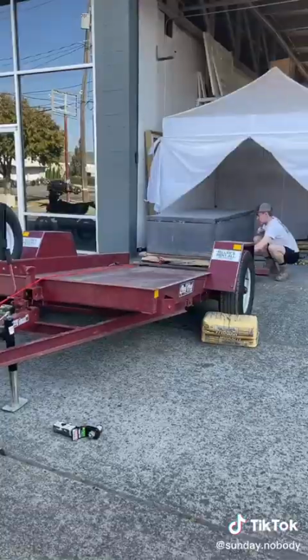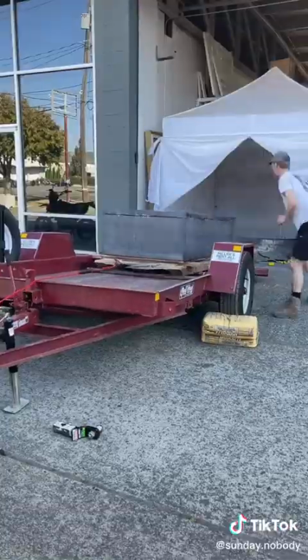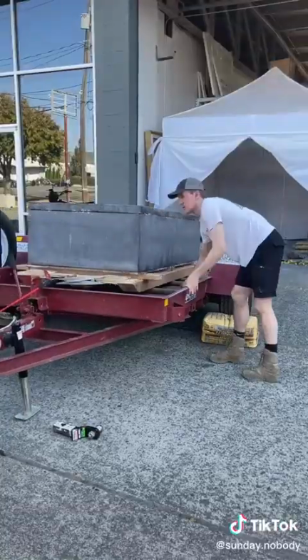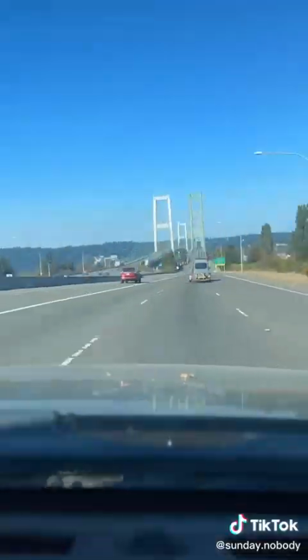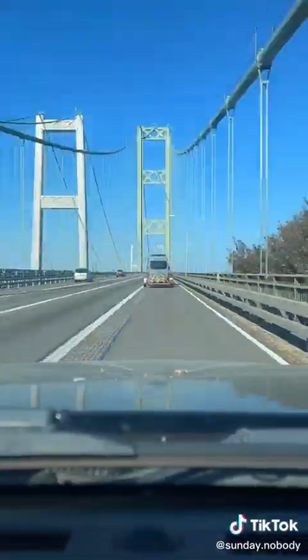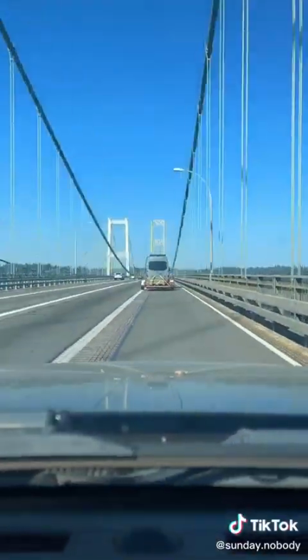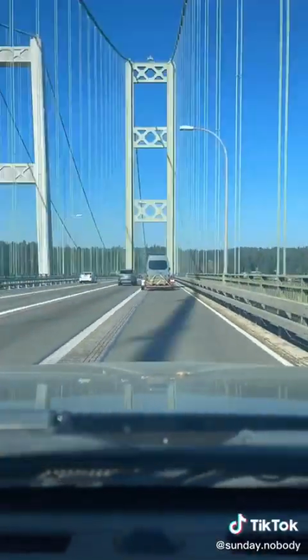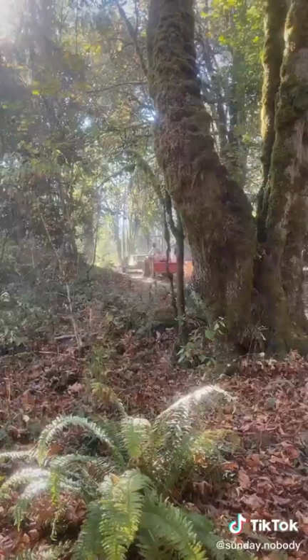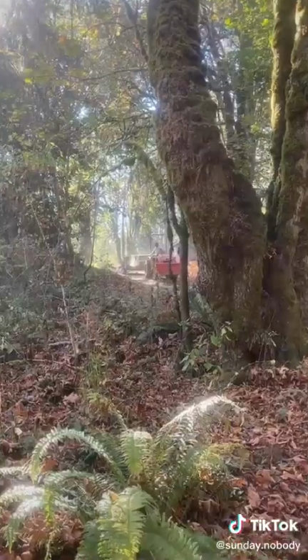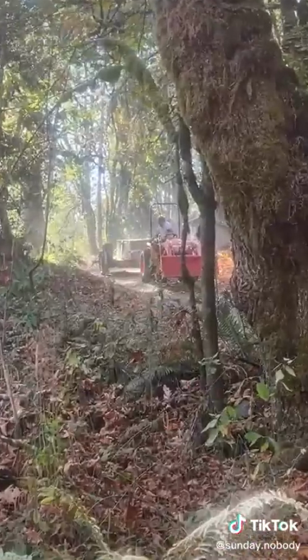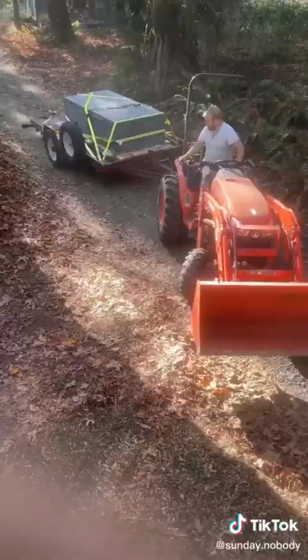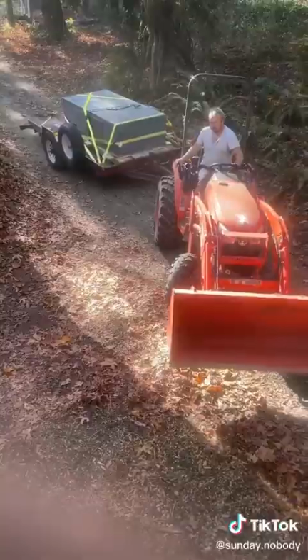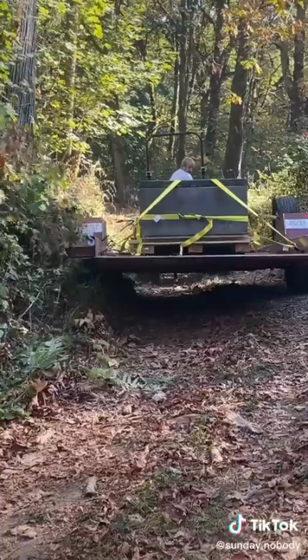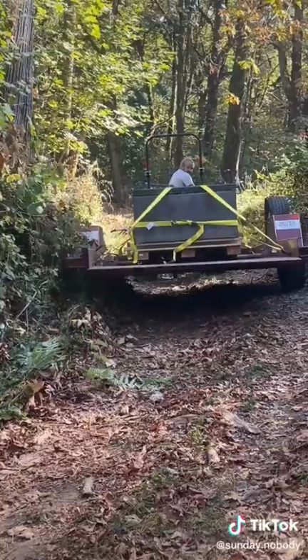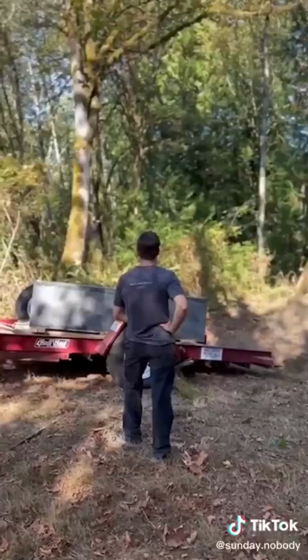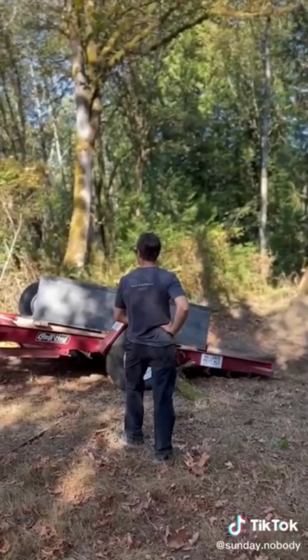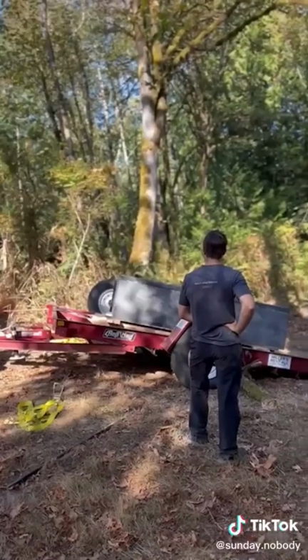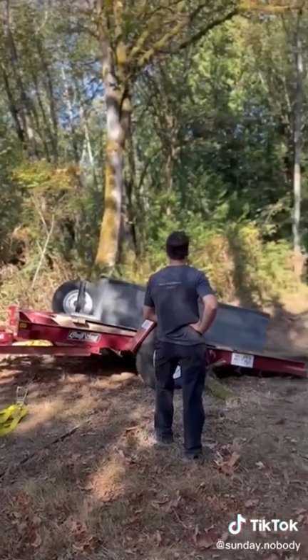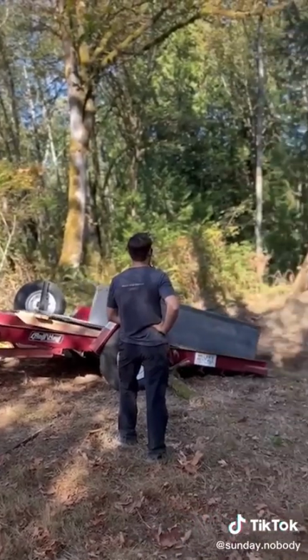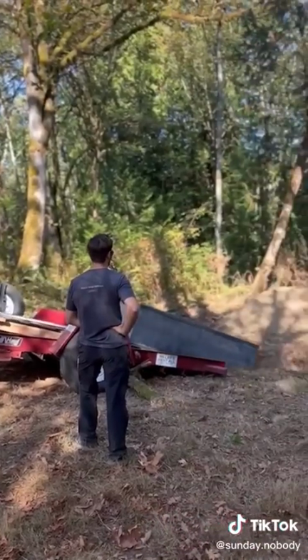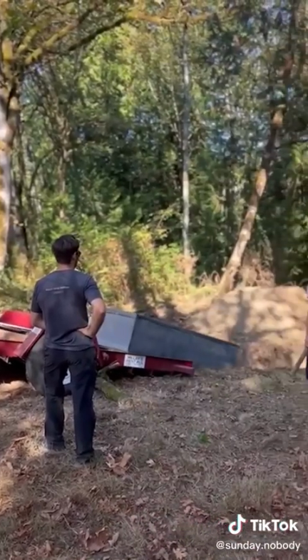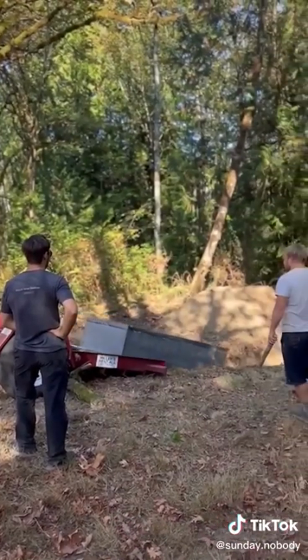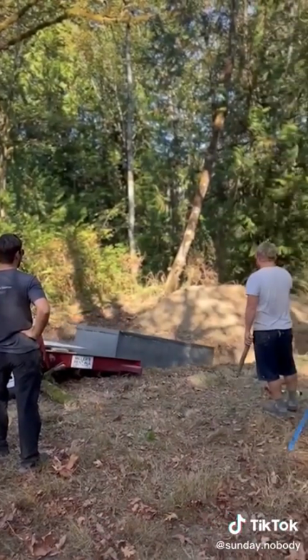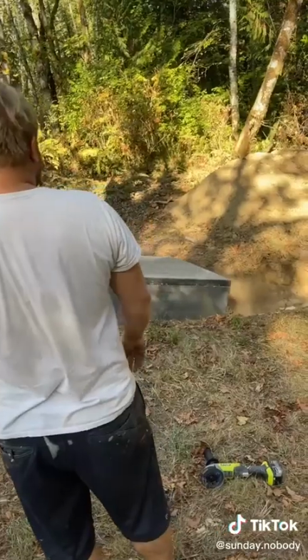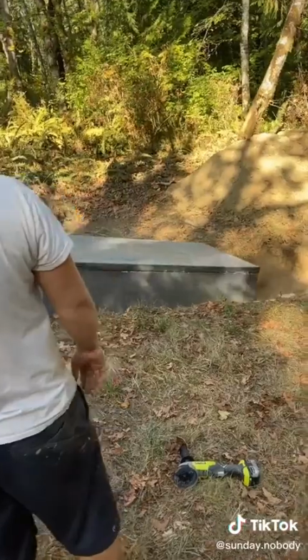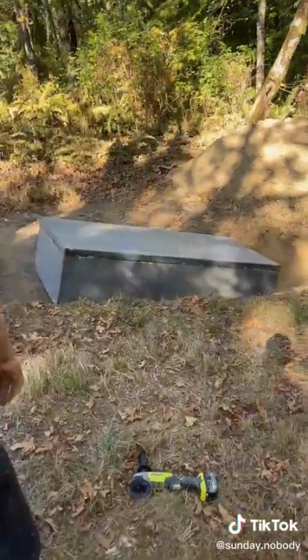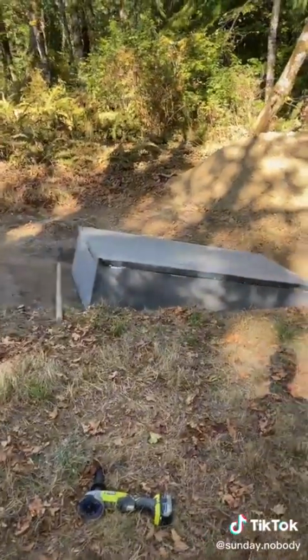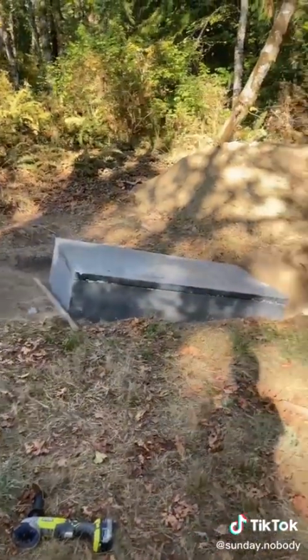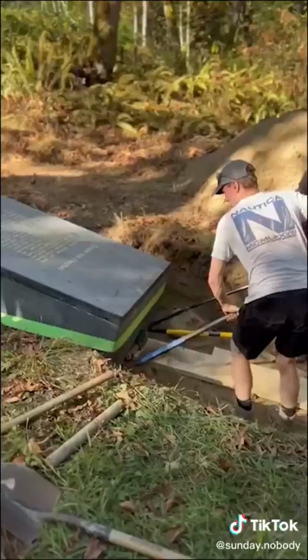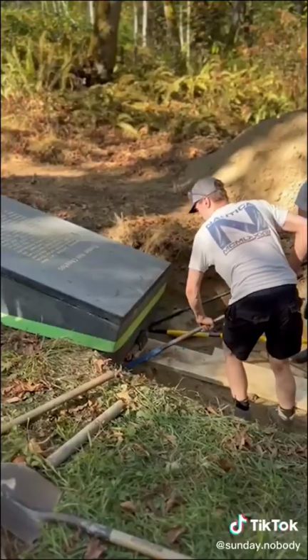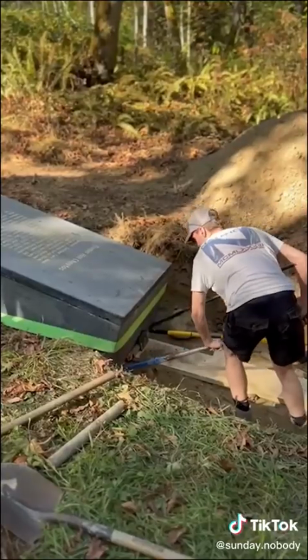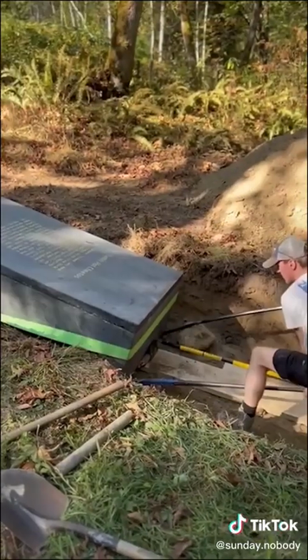After the hole was dug we loaded the sarcophagus onto a trailer, drove it out to the burial site, and the tractor brought it the last little way. When we were offloading it, the sarcophagus rolled prematurely down and got stuck.